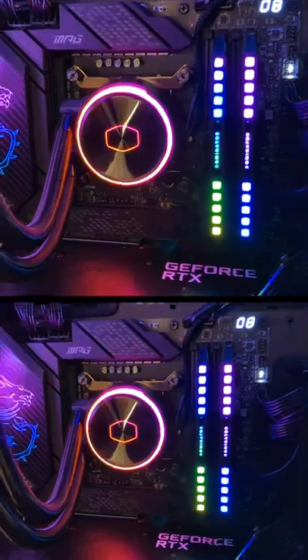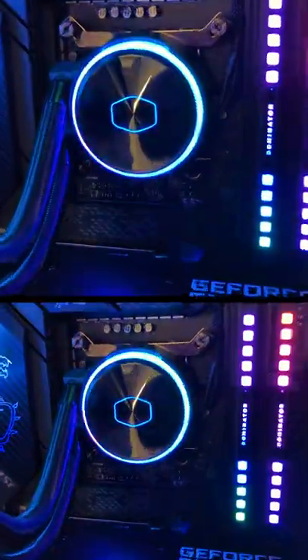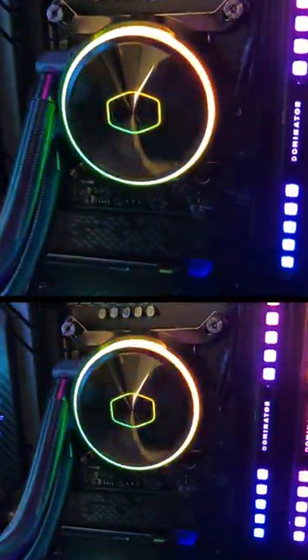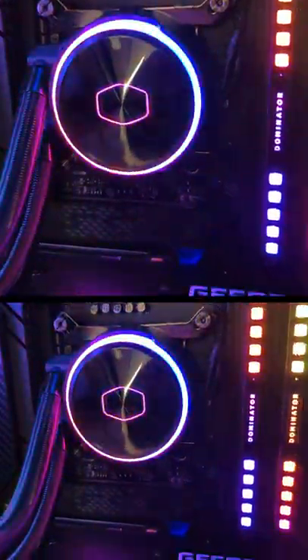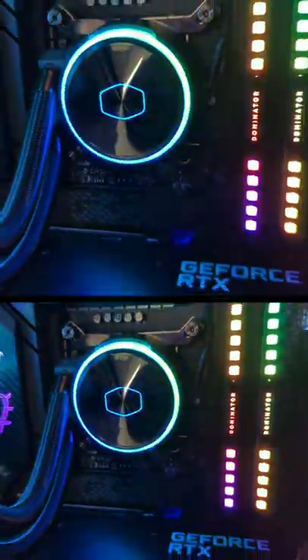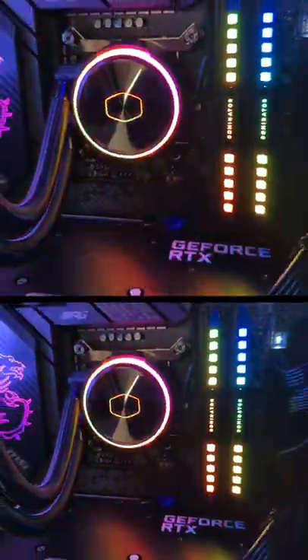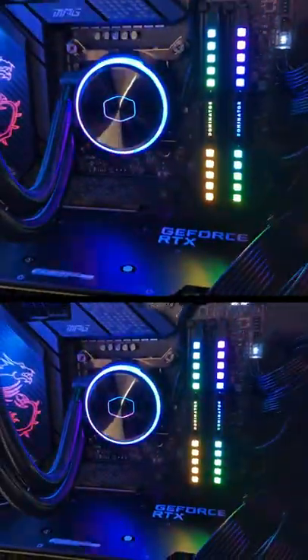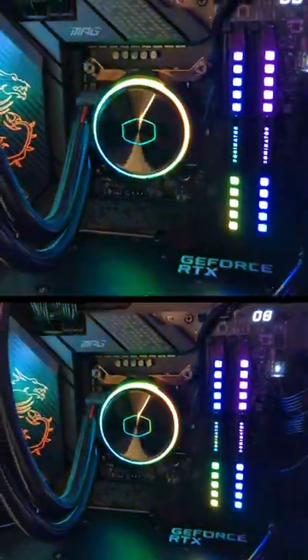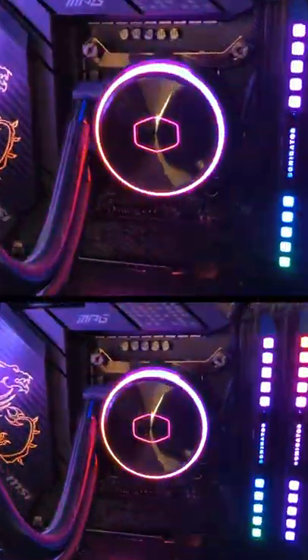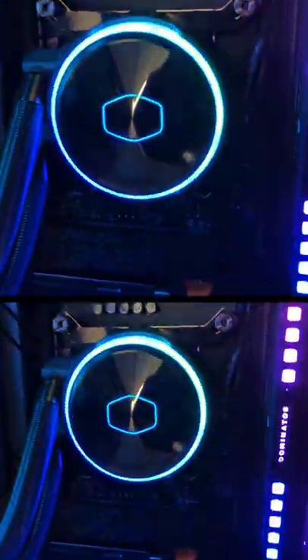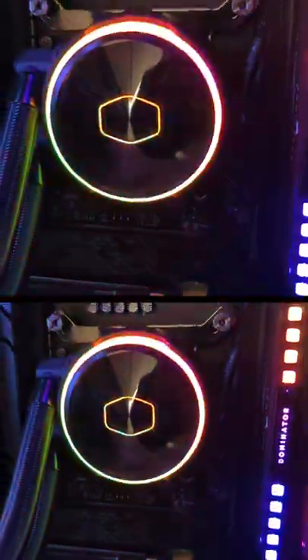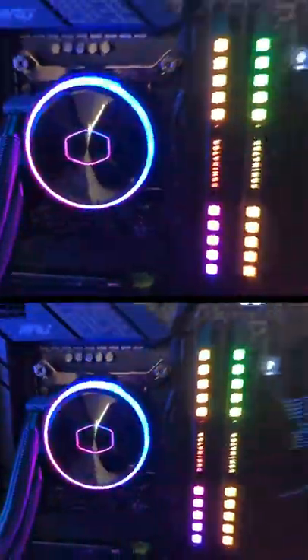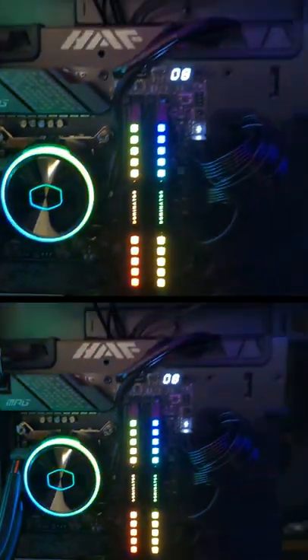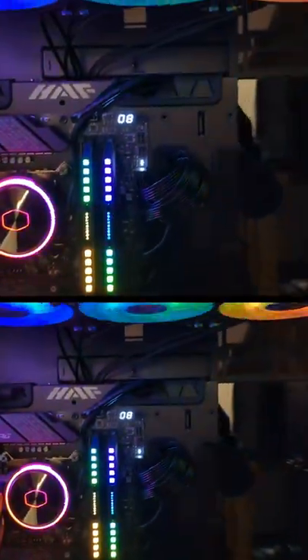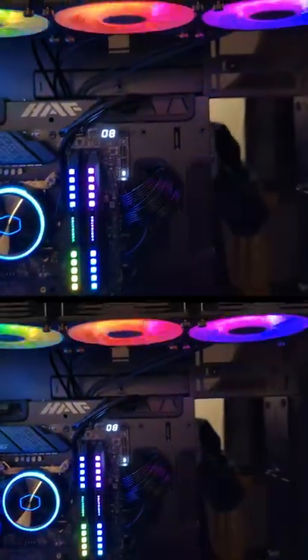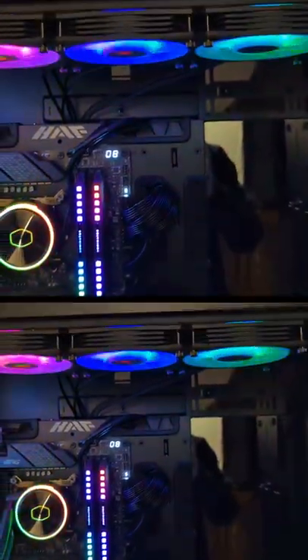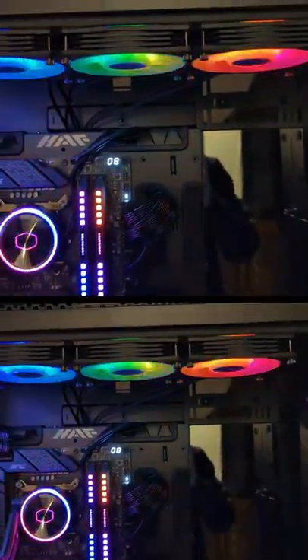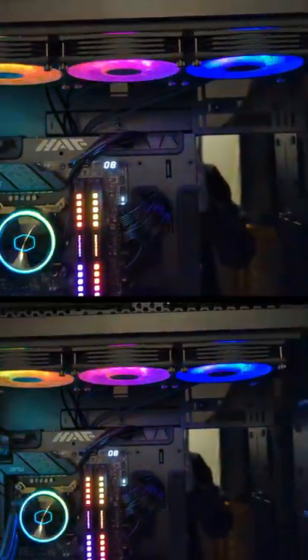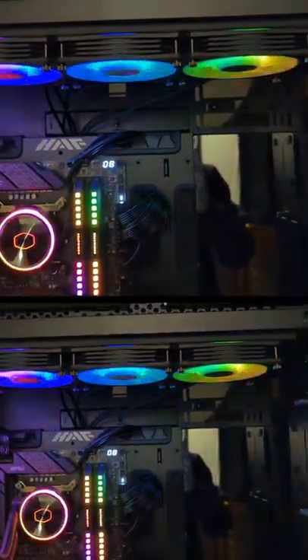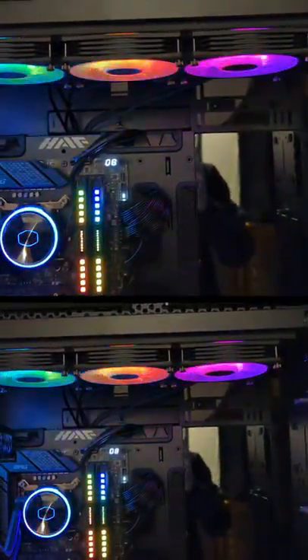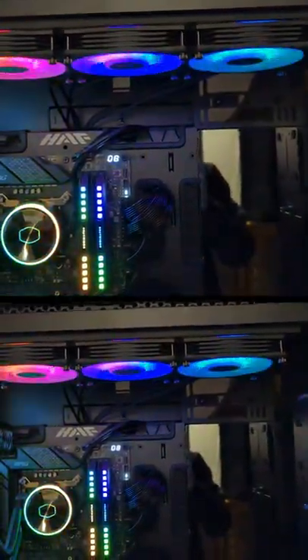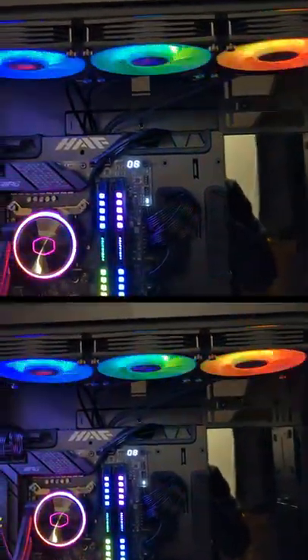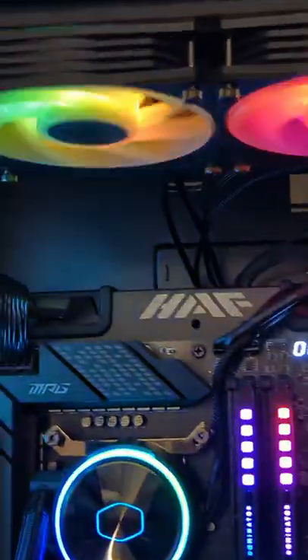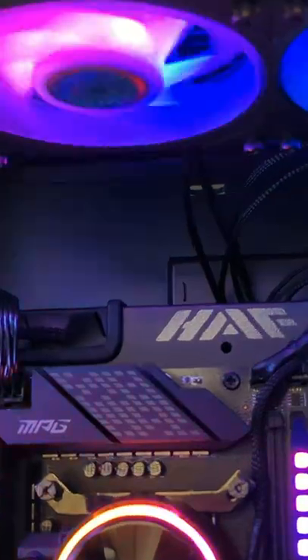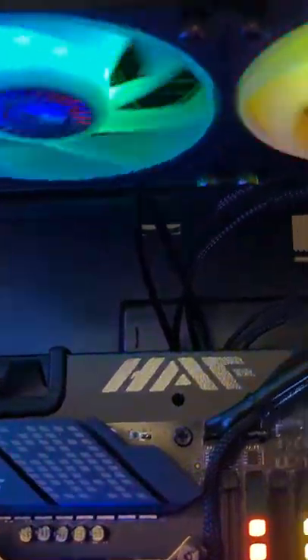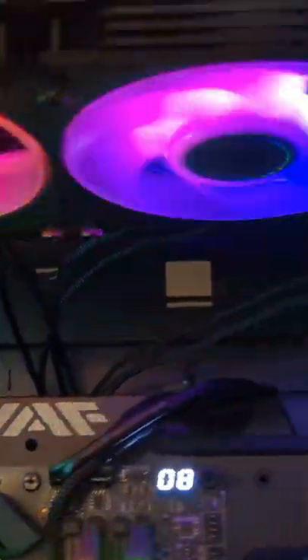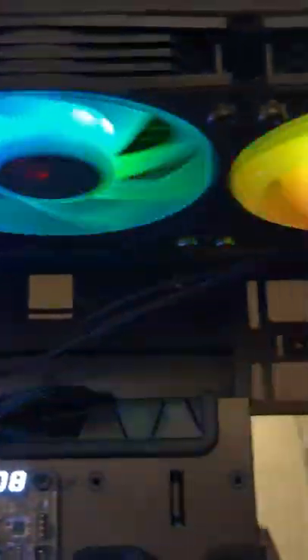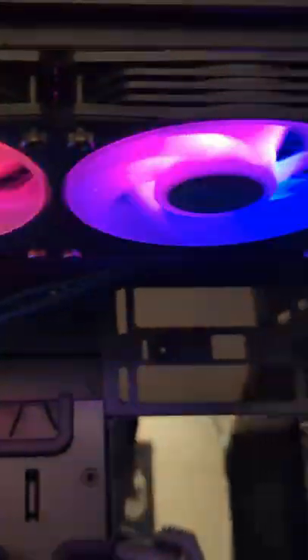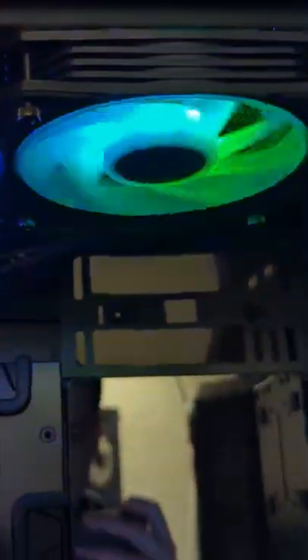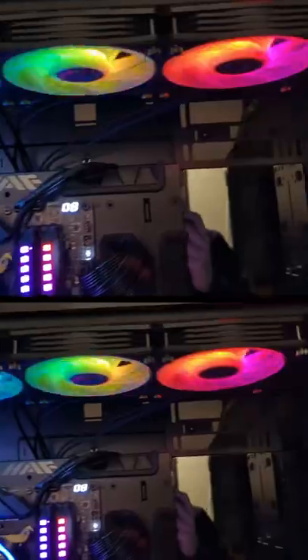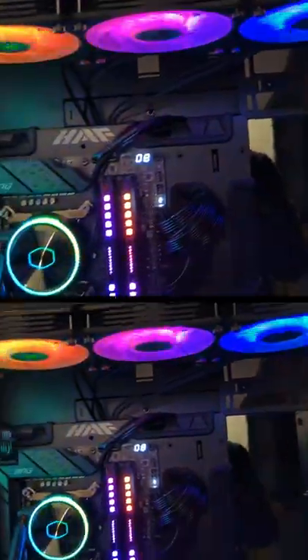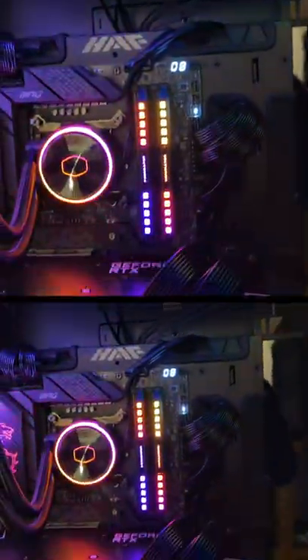Look at how good the PL360 Flux looks up close — beautiful RGB lights. We can see the triple fan design with the radiator right there. The ARGB looks fantastic on this build with this cooler.